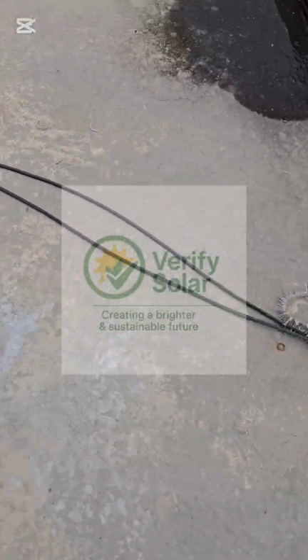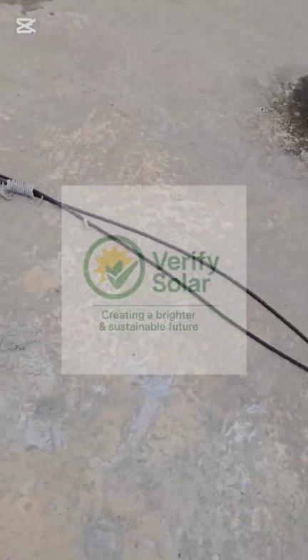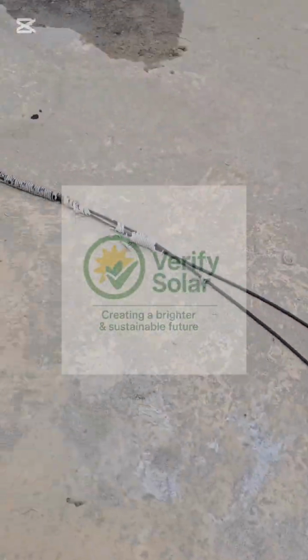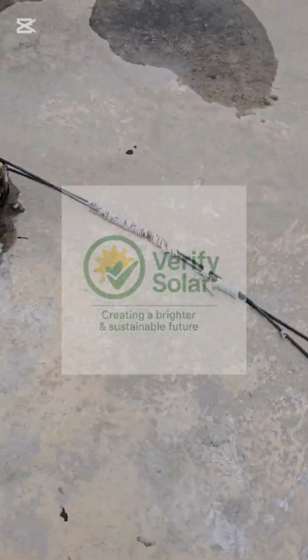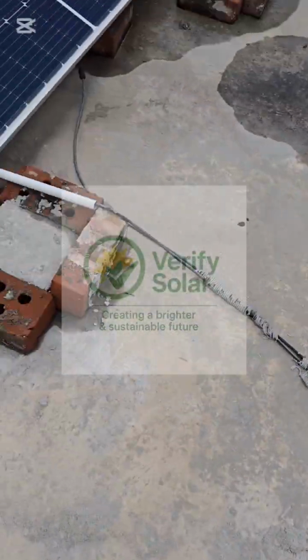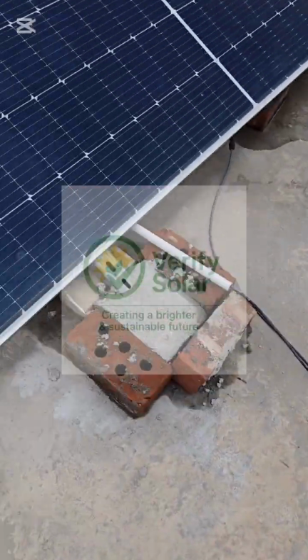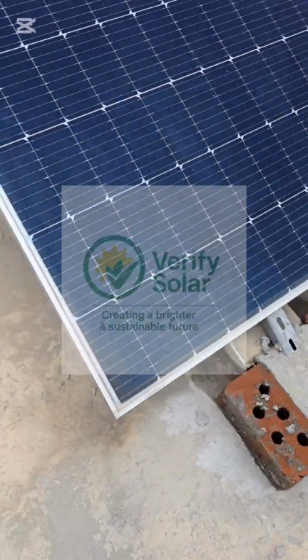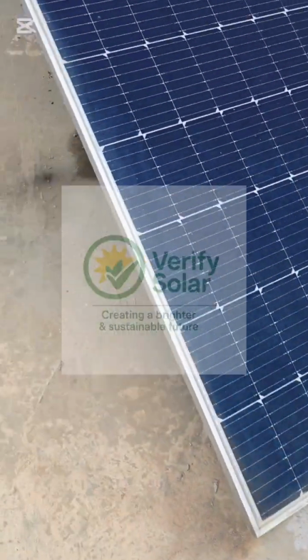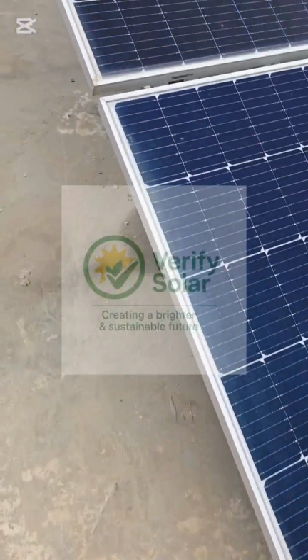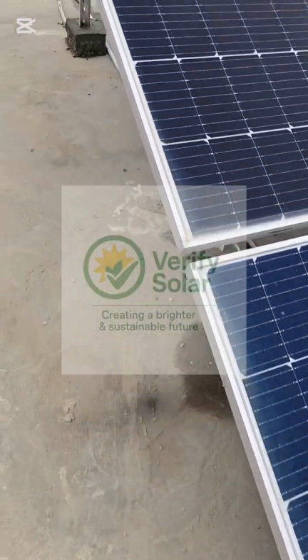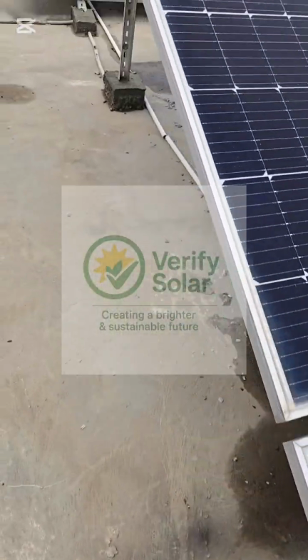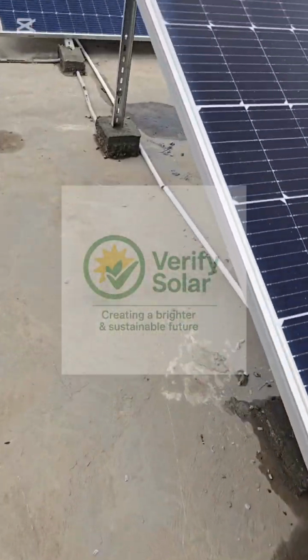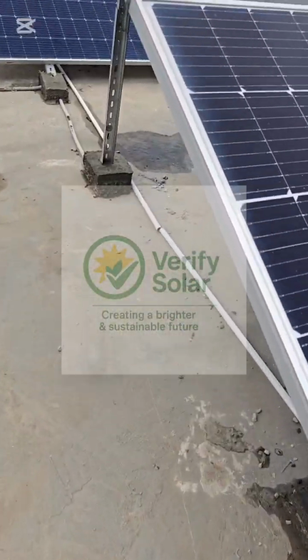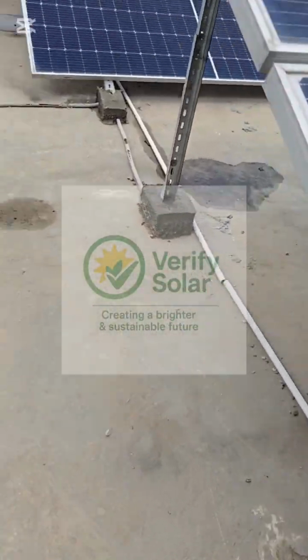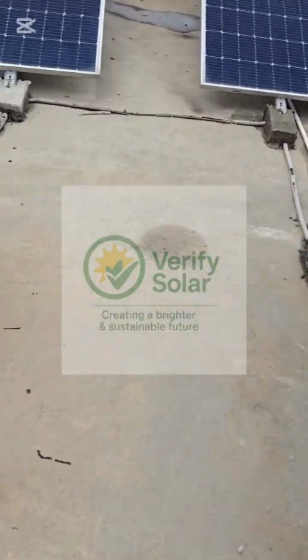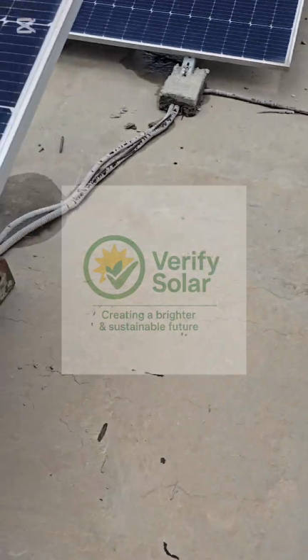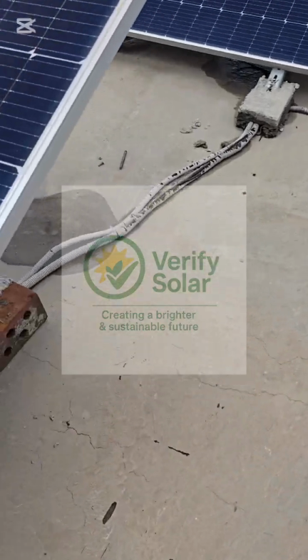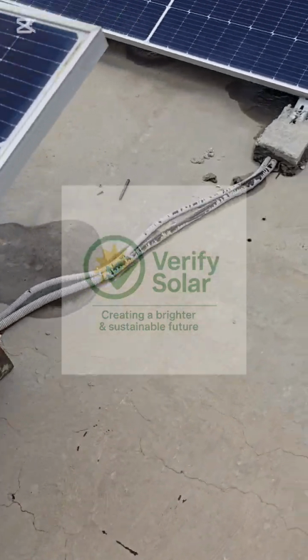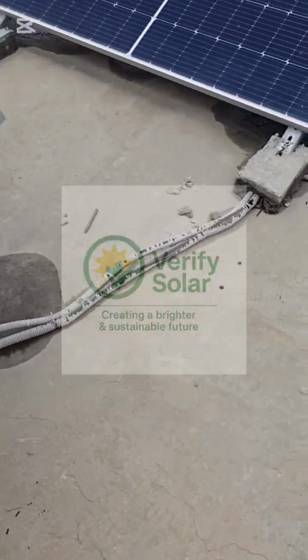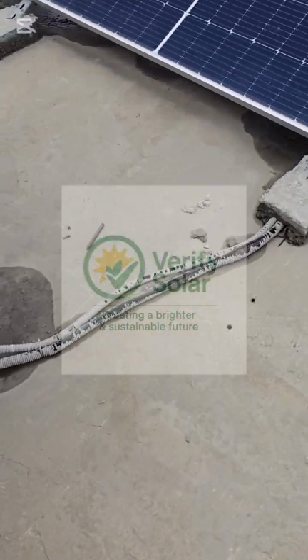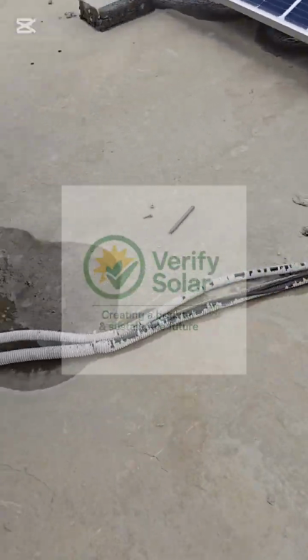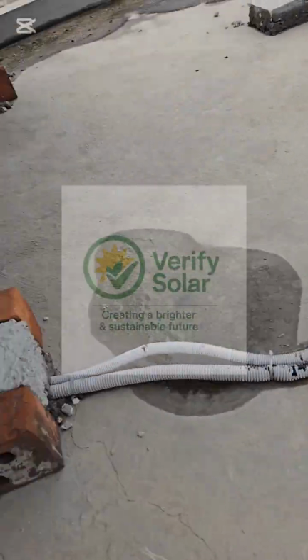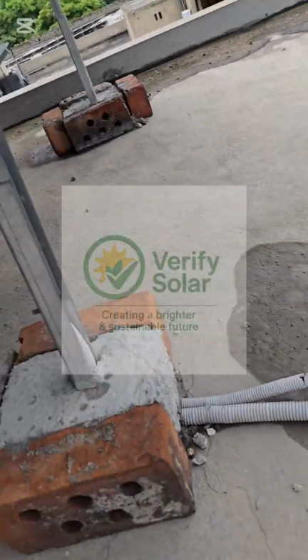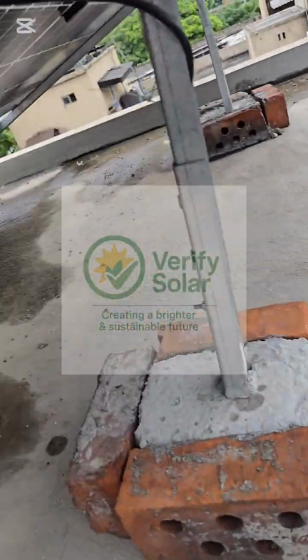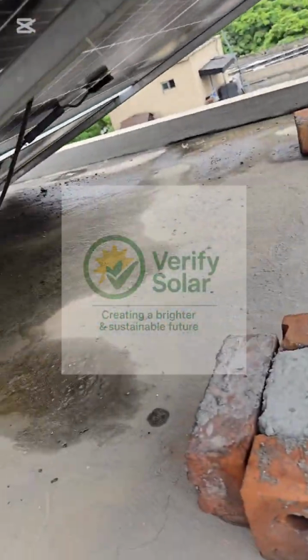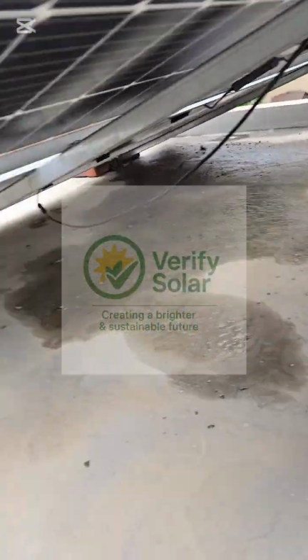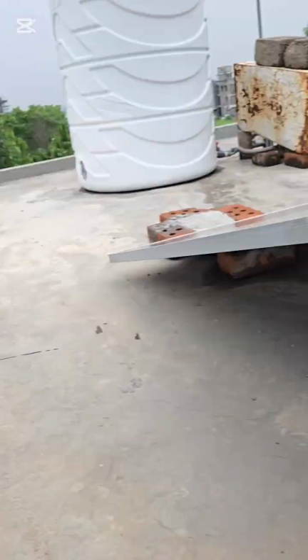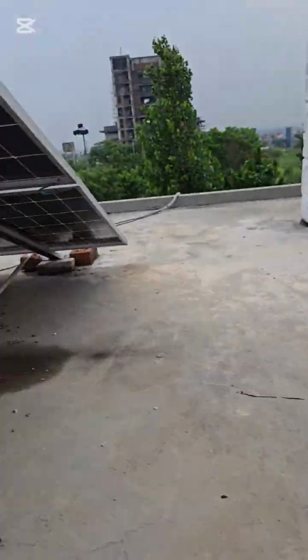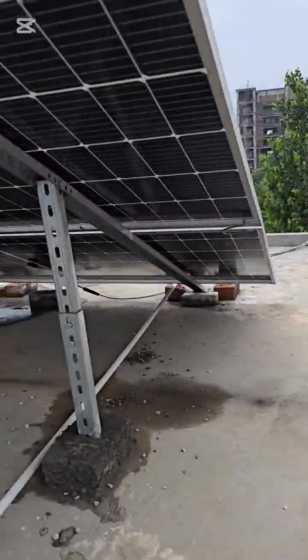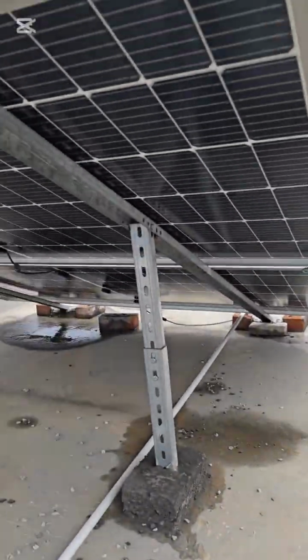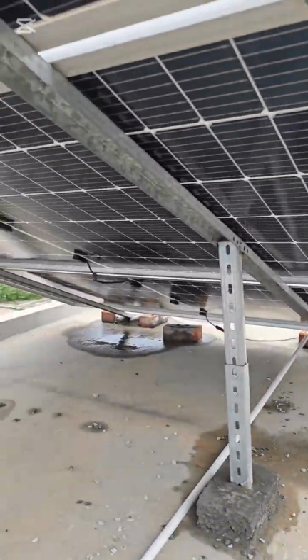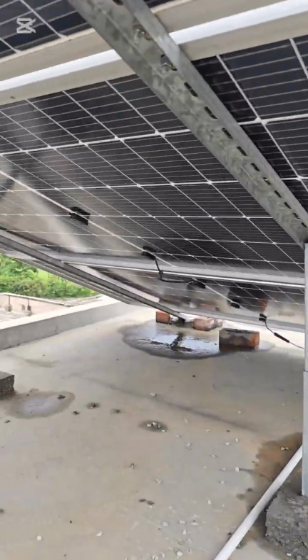We recently inspected a 15-kilowatt system that had dropped from 44 kilowatt hours per day in 2023 to just 30 kilowatt hours in August 2025.